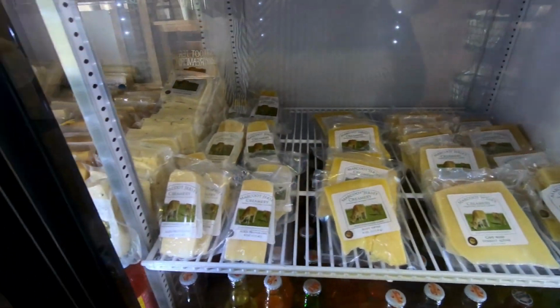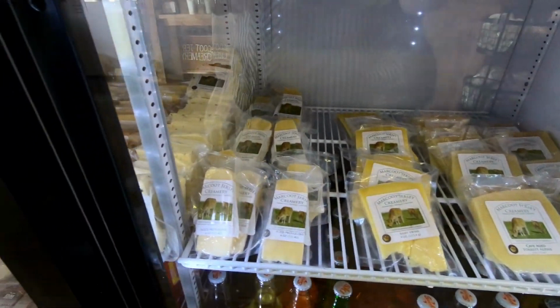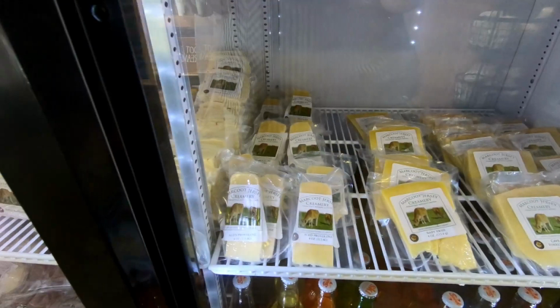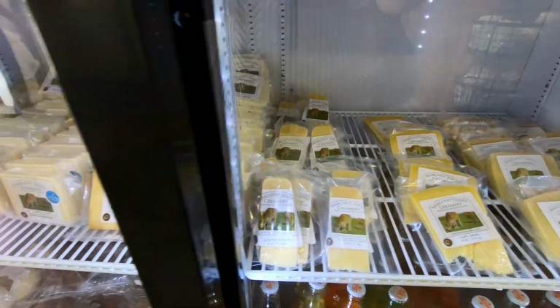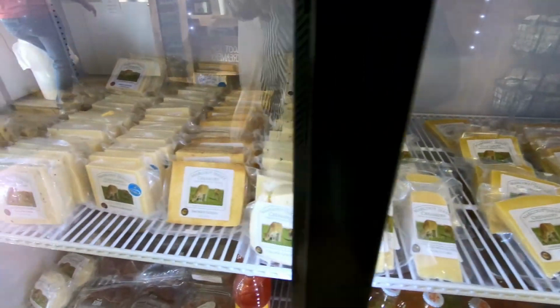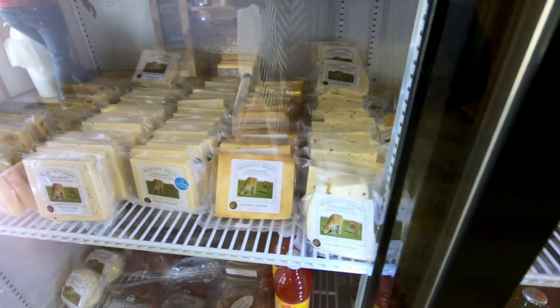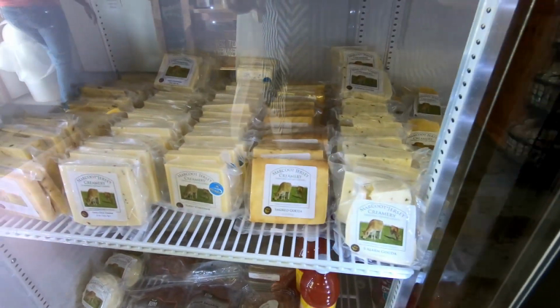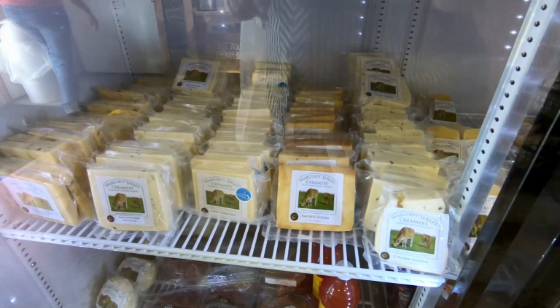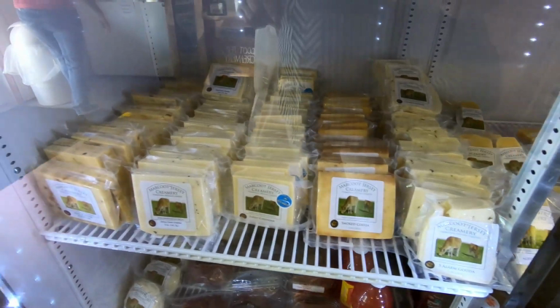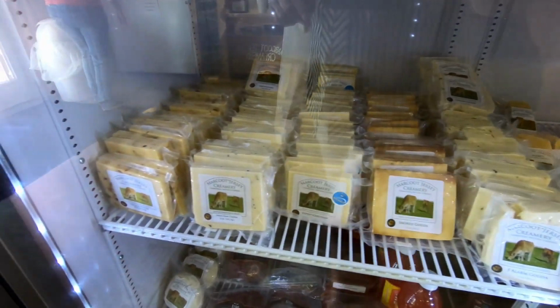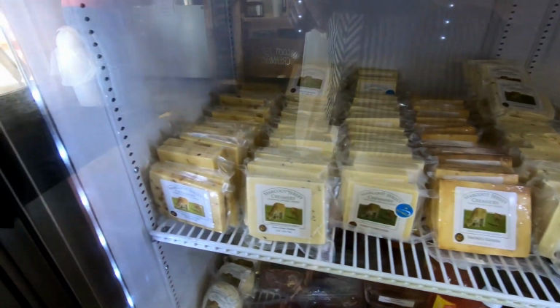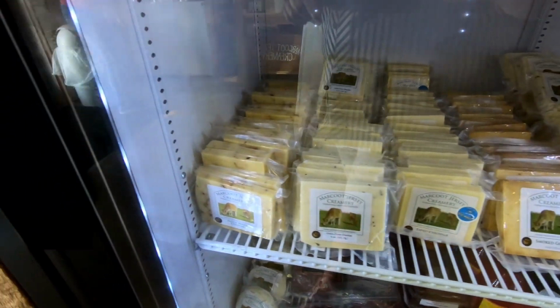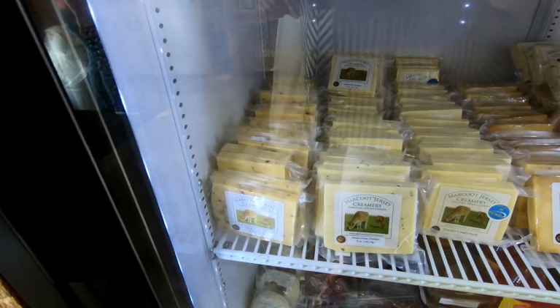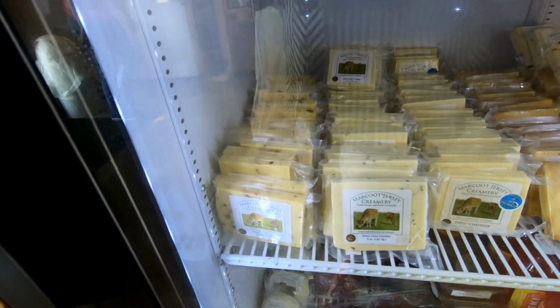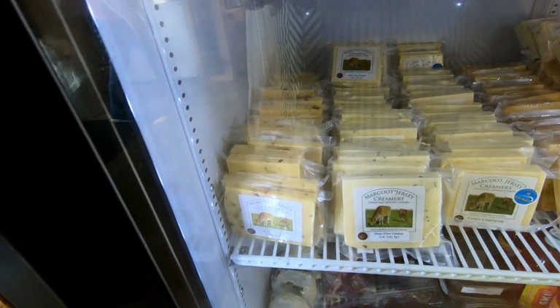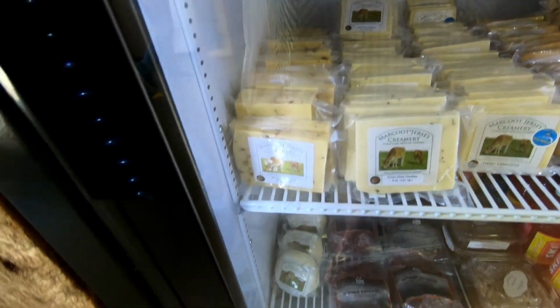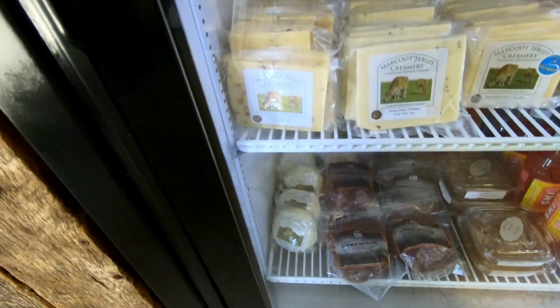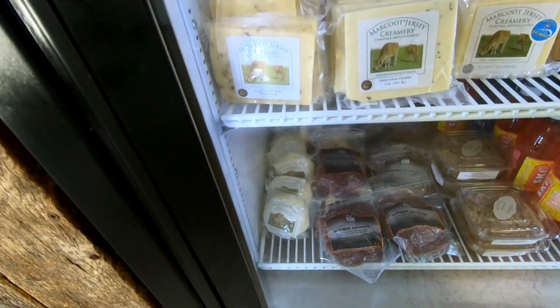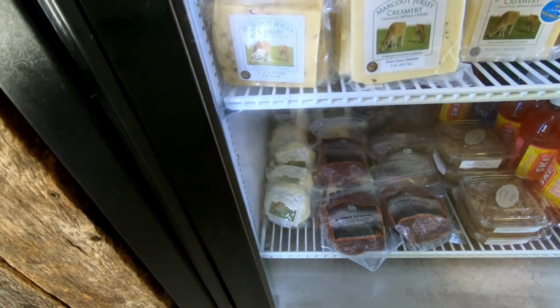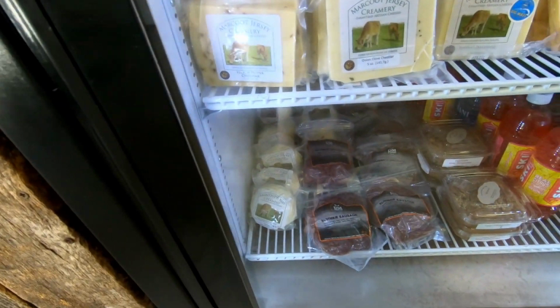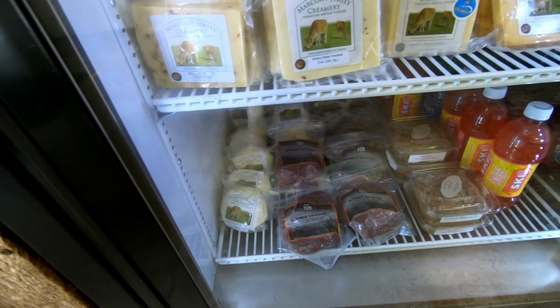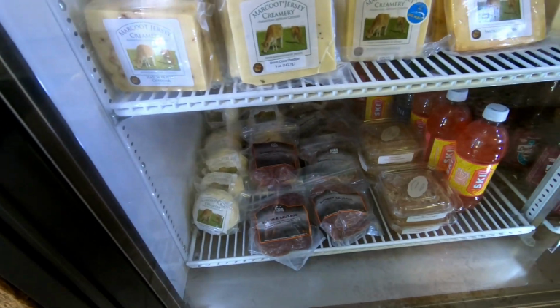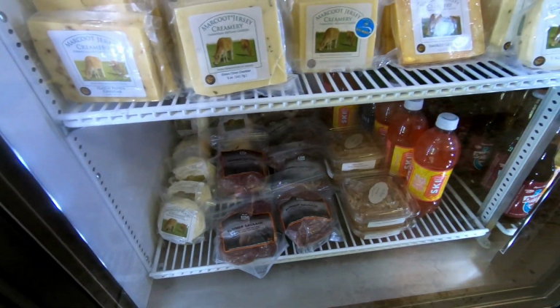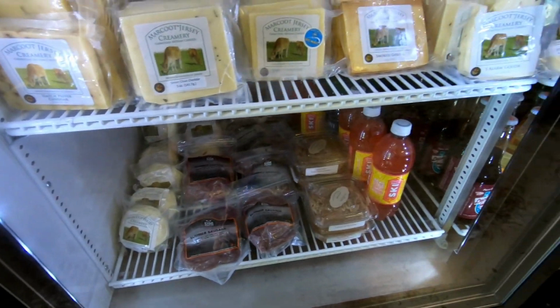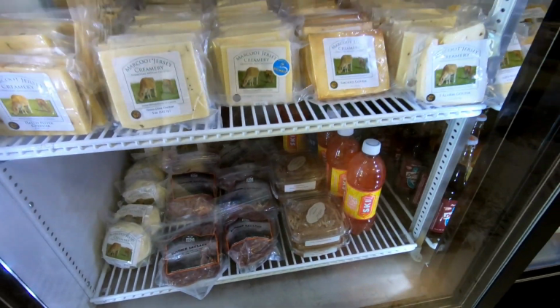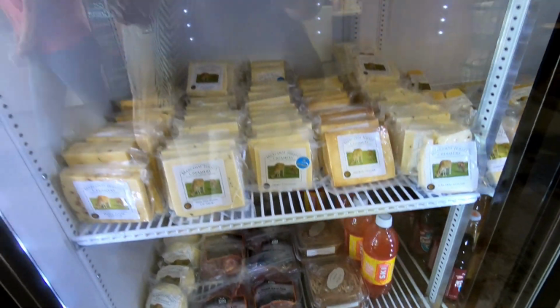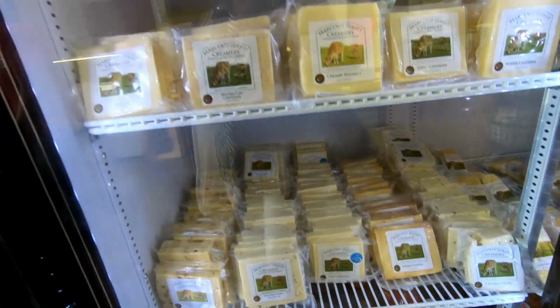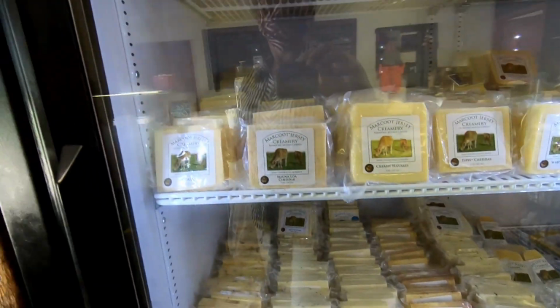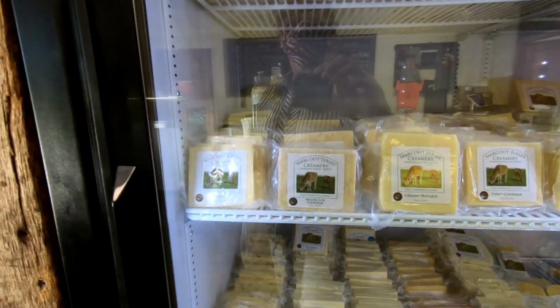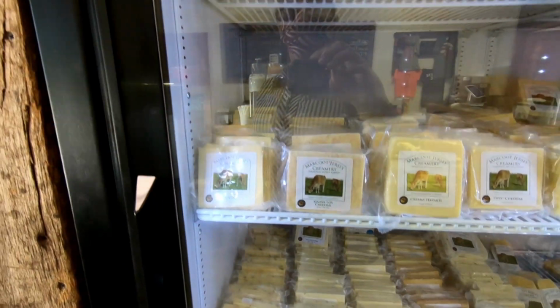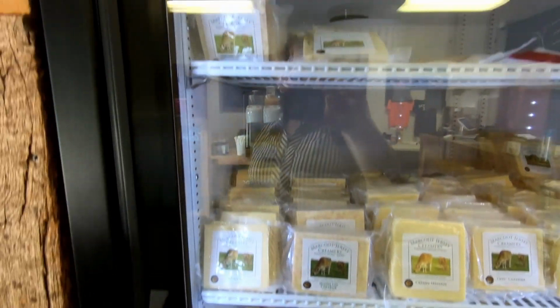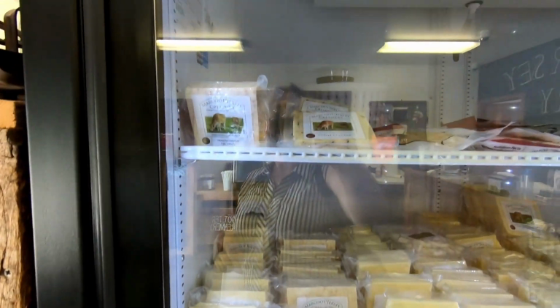You can purchase Marcout Creamery products online, at their farm store, or at local grocers in the area. If you would like more information on Marcout Creamery, I'll provide some links below.